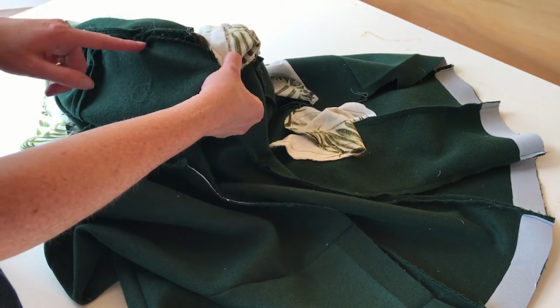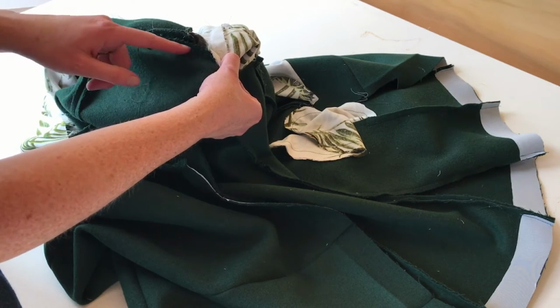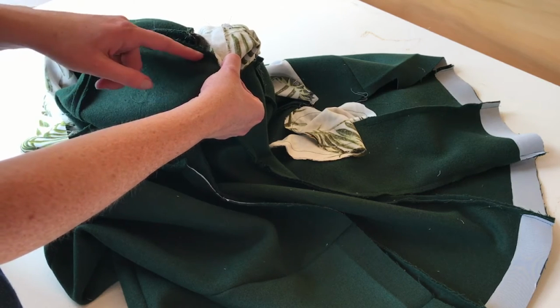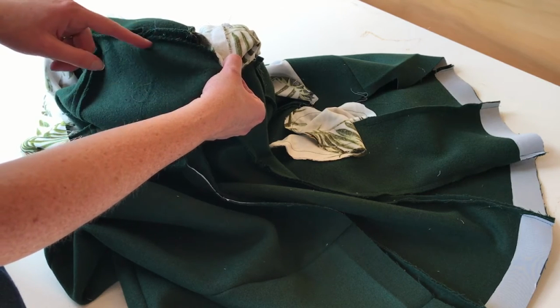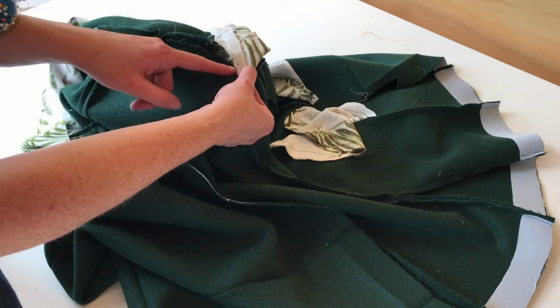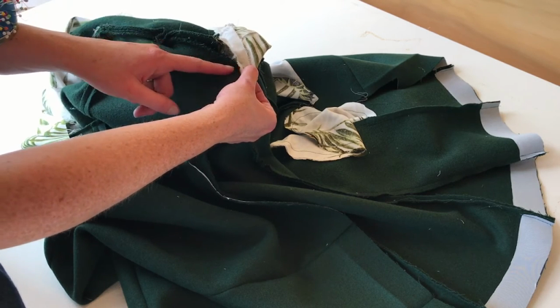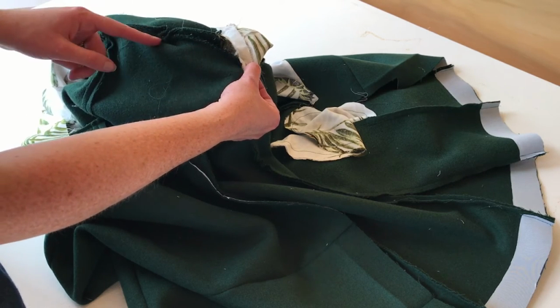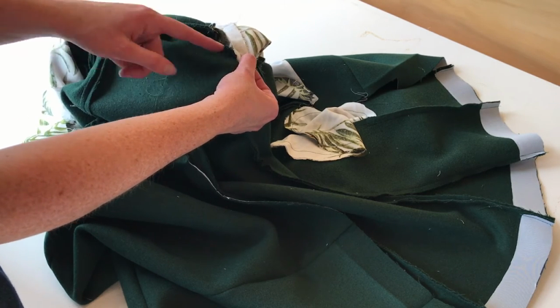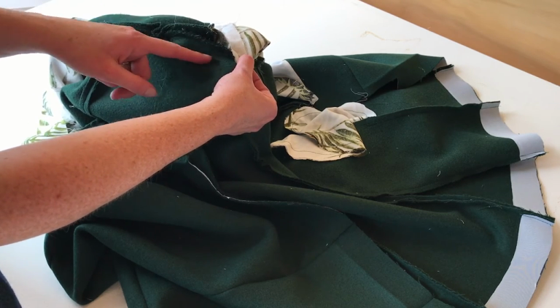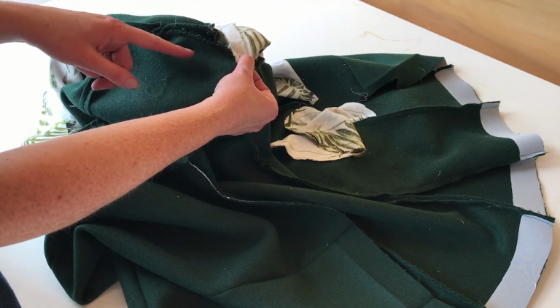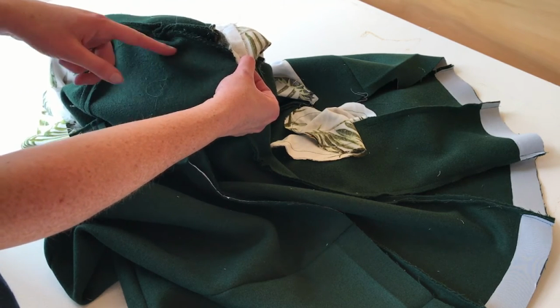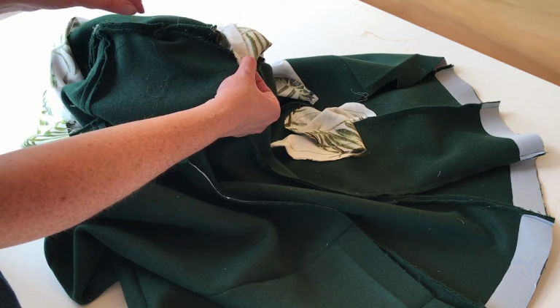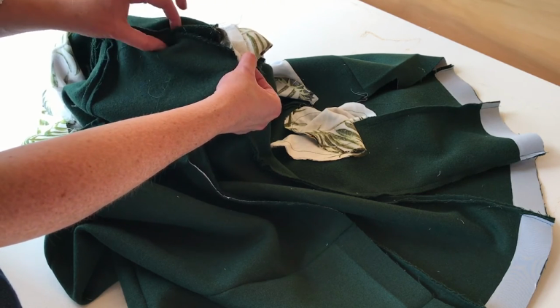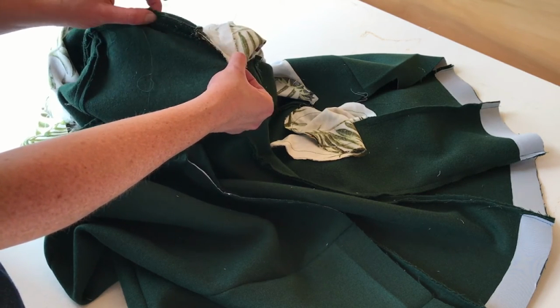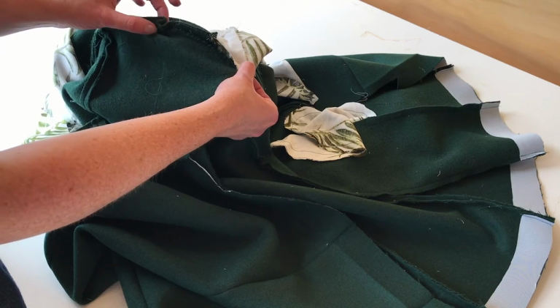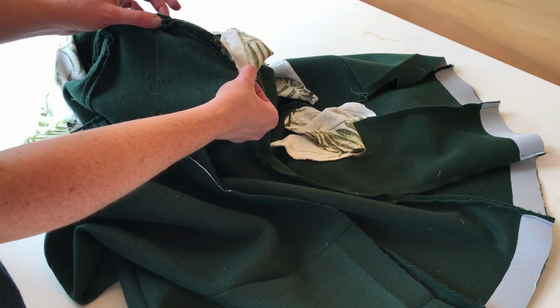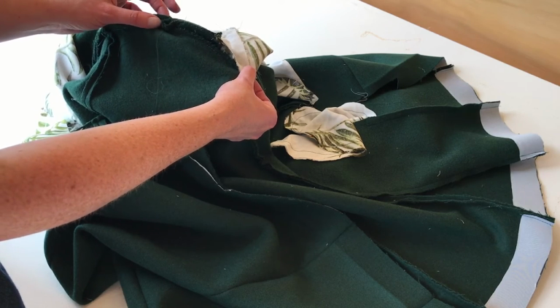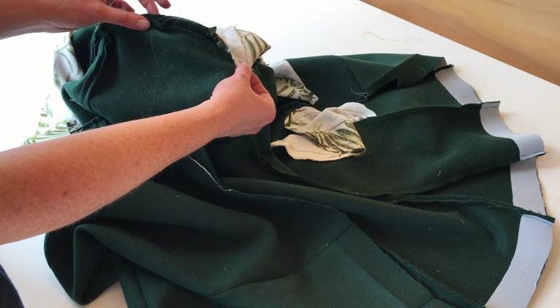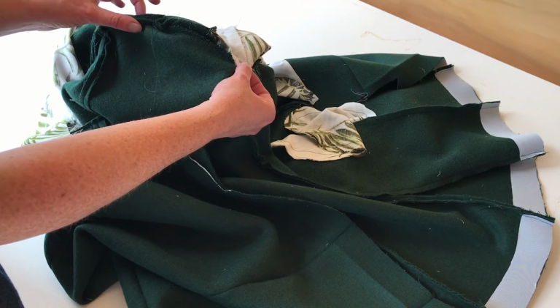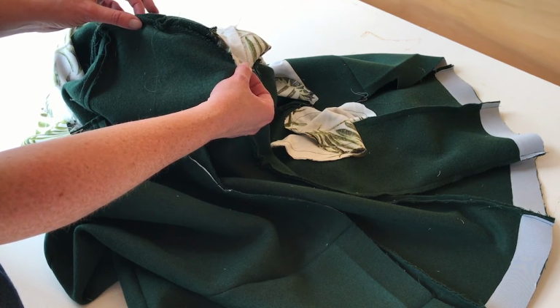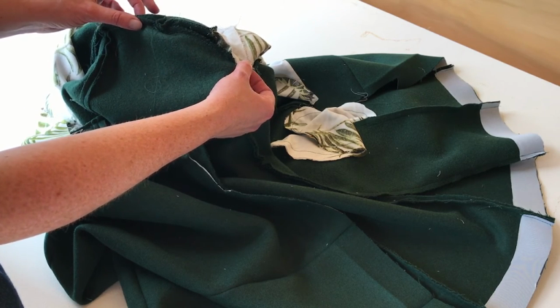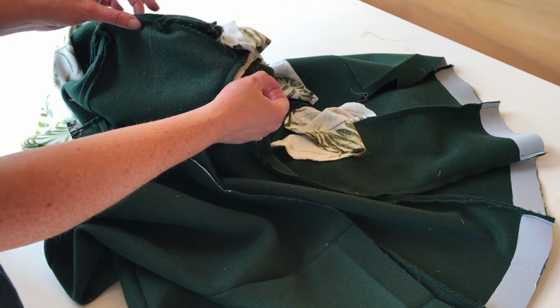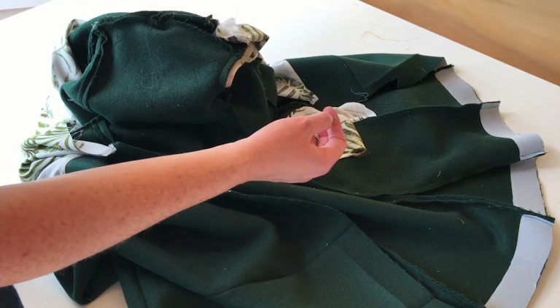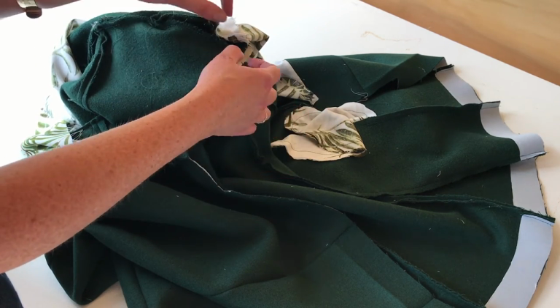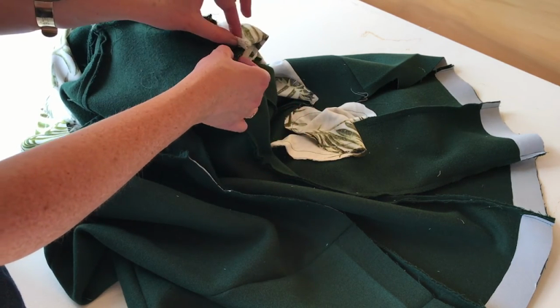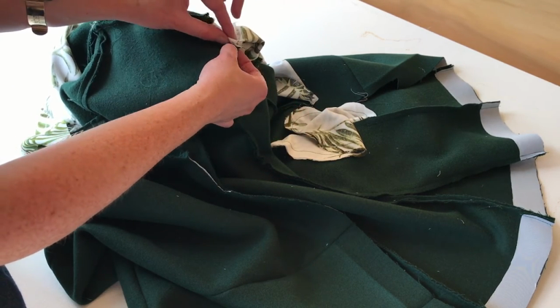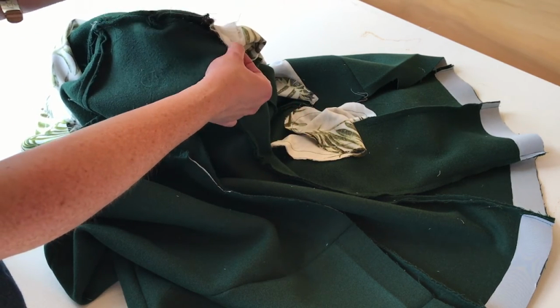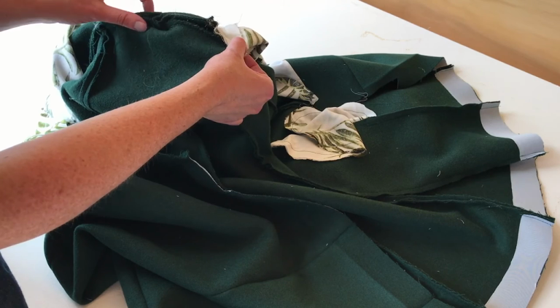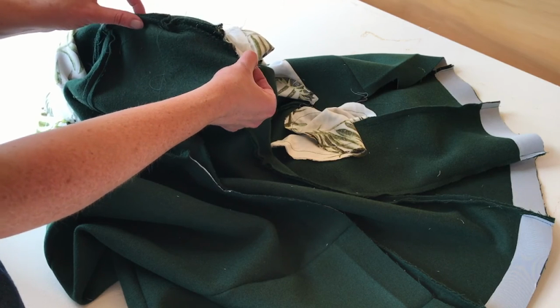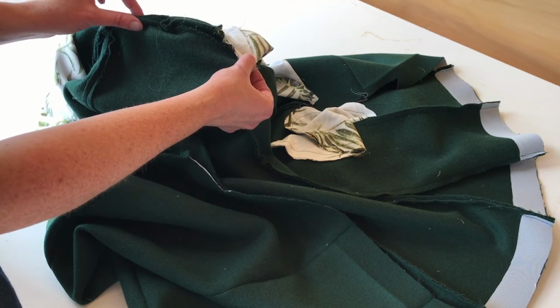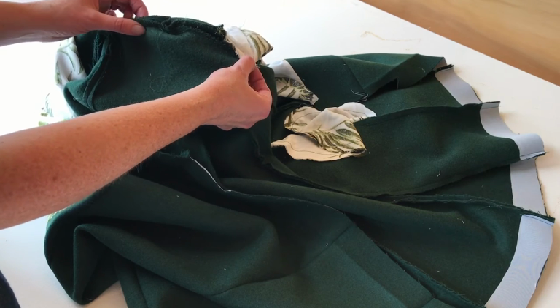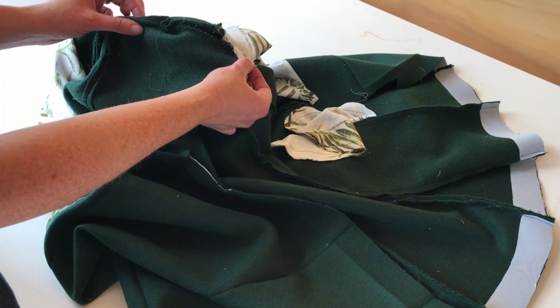You can also do some hand tacks along your shoulder line as well. Again, they don't have to look pretty - you can do them in any colour thread you like. It's just to keep everything inside your coat secure.